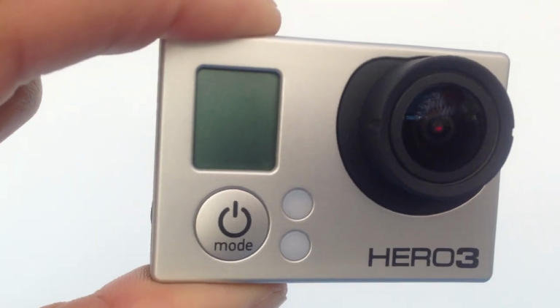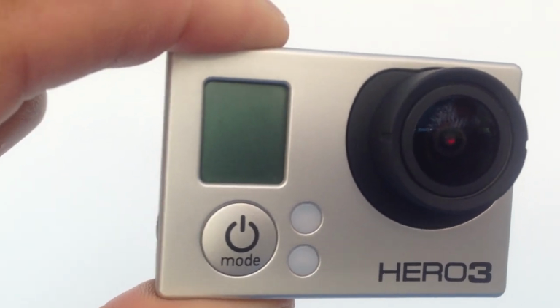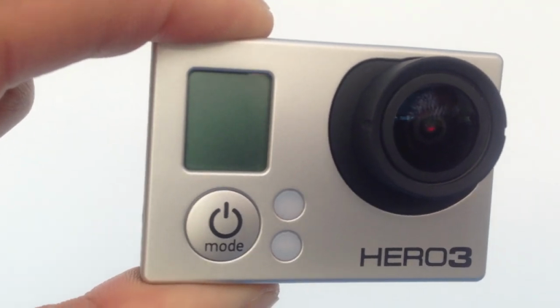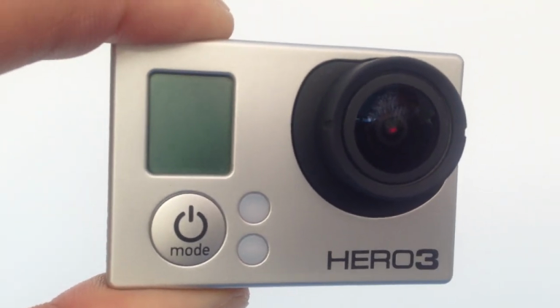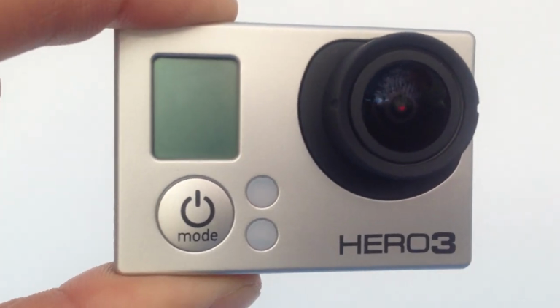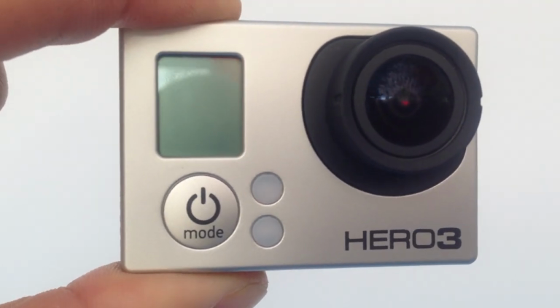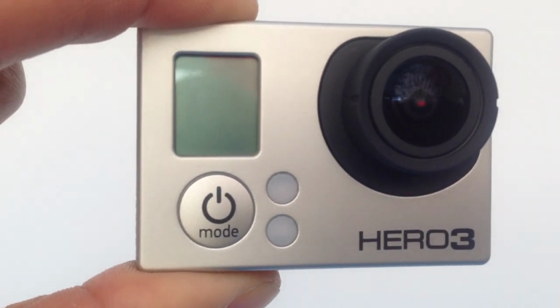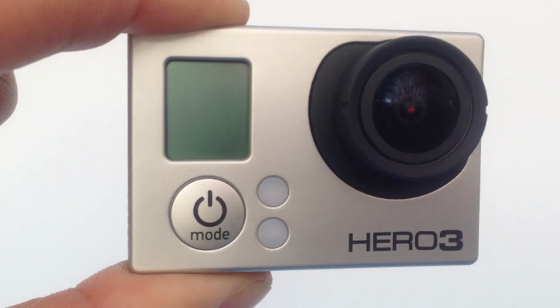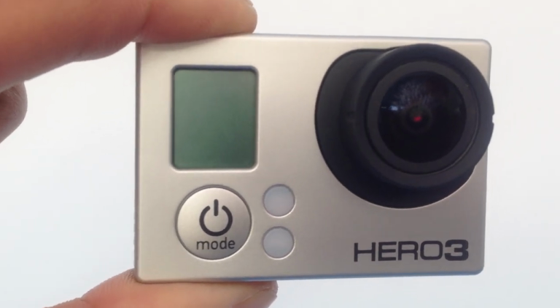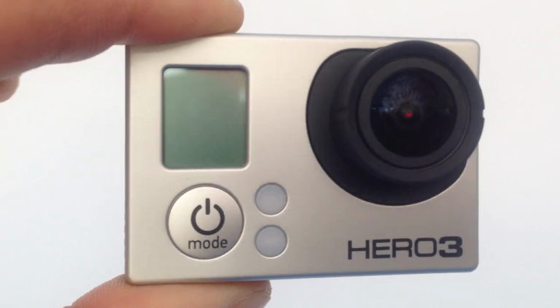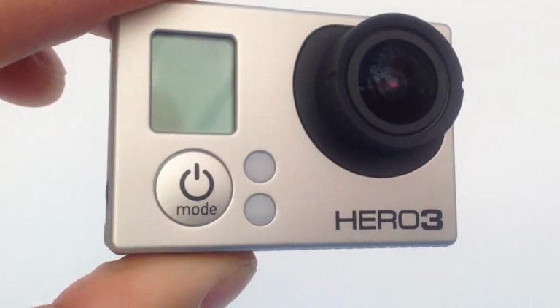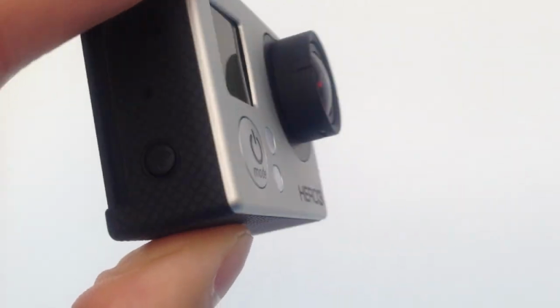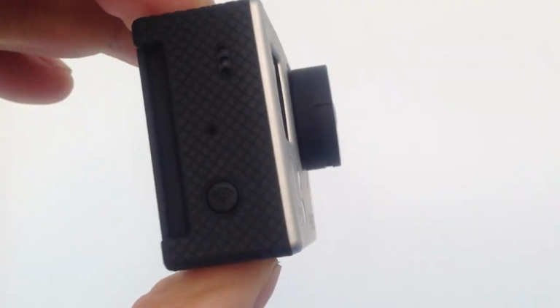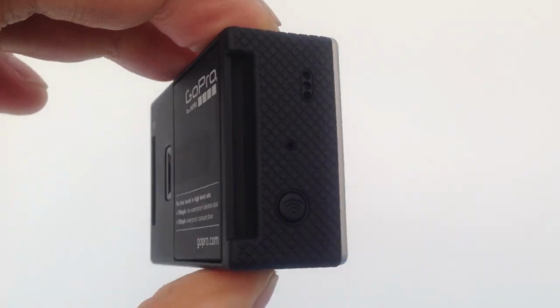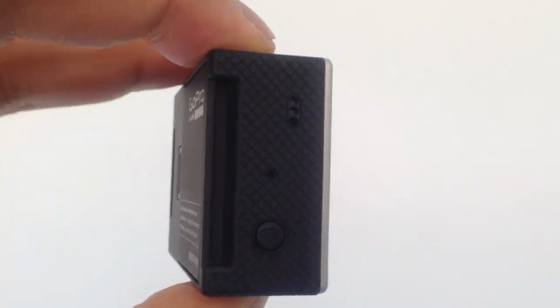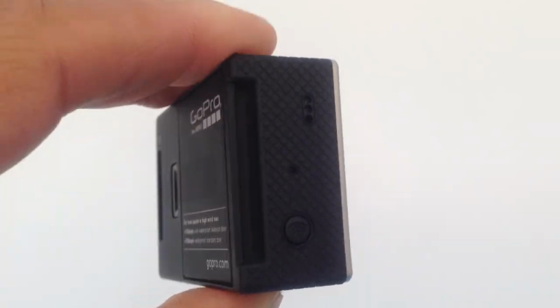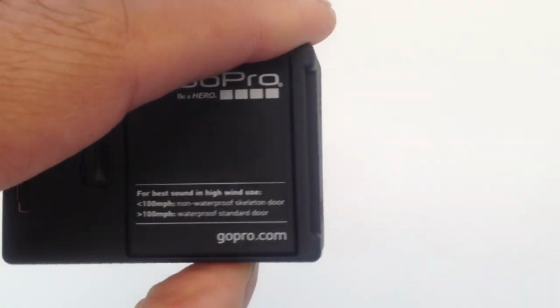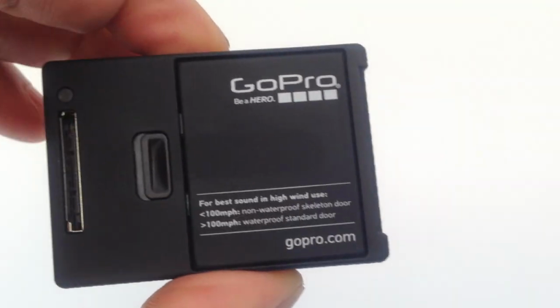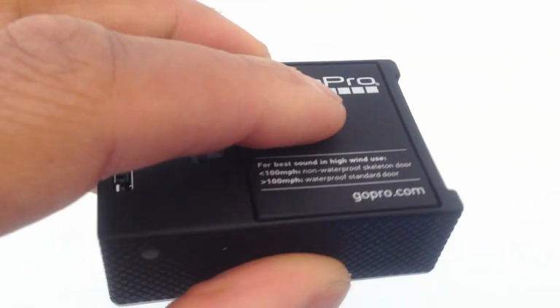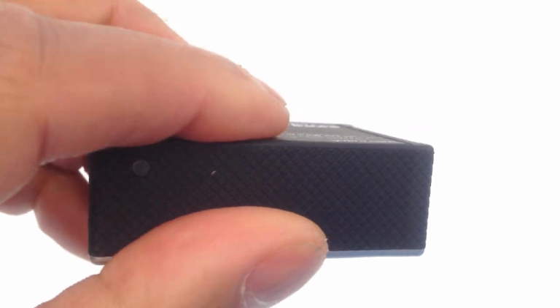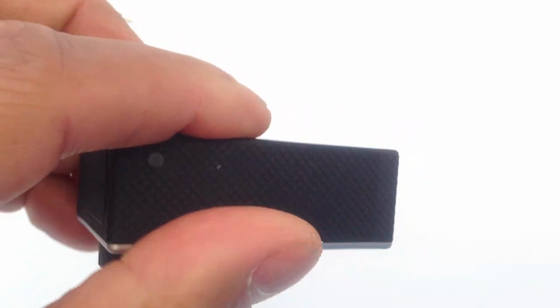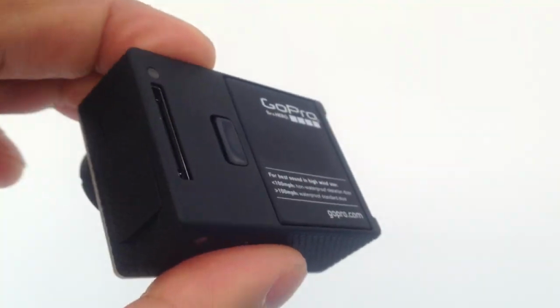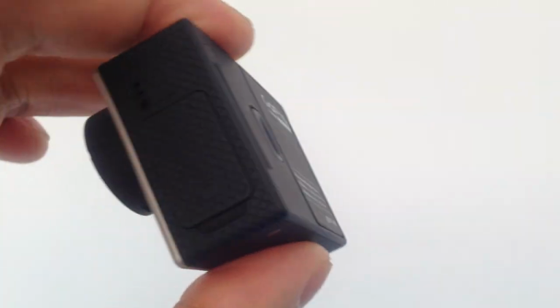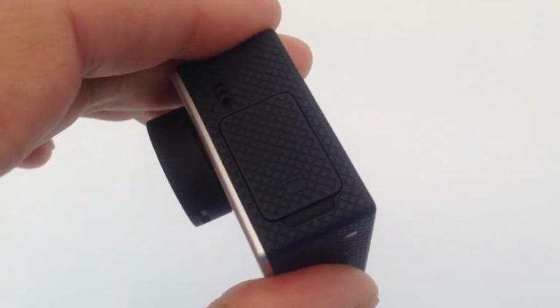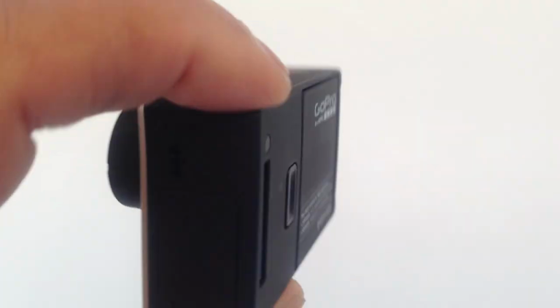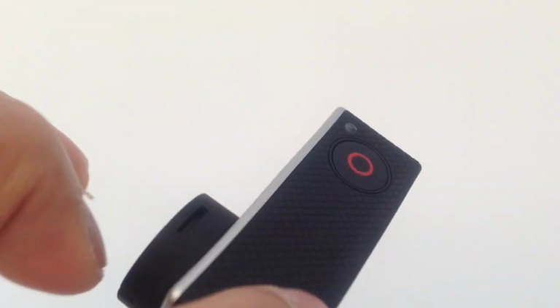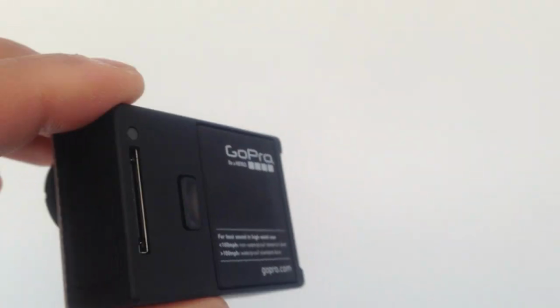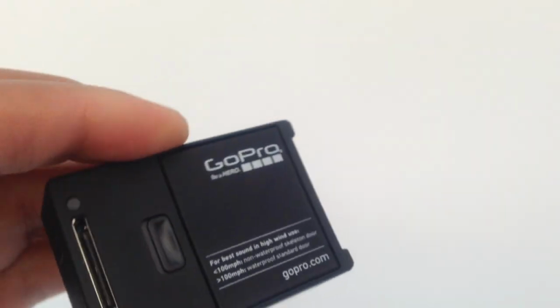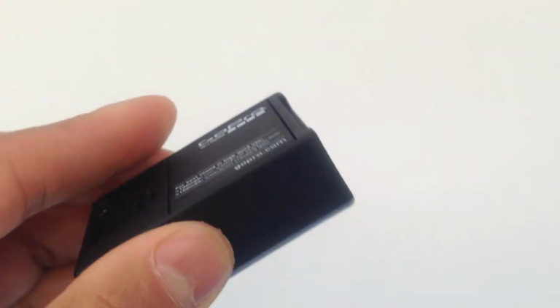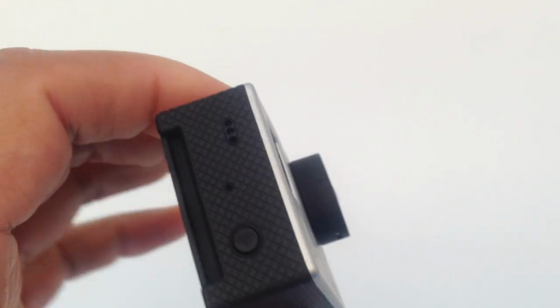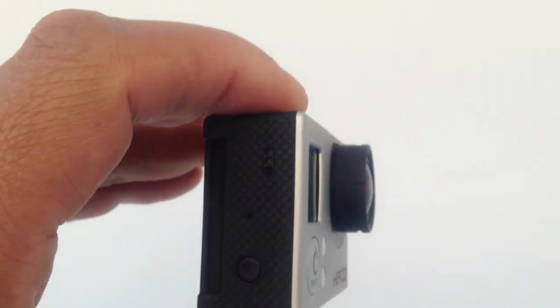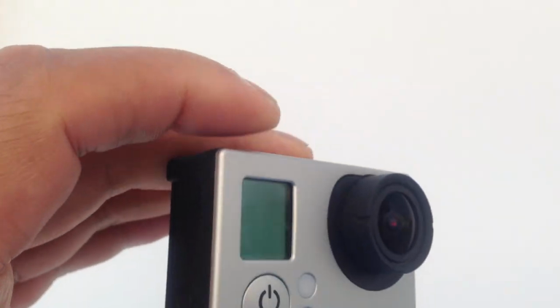This is the Hero 3 I got last couple days. Come out and try them out. Now you got to look at this. Perfectly, not like chopping or anything wrong with it. You know, nothing wrong with it at all. Perfectly.